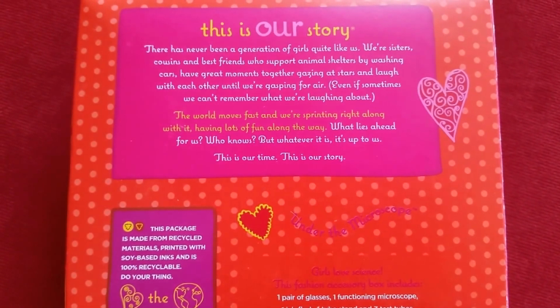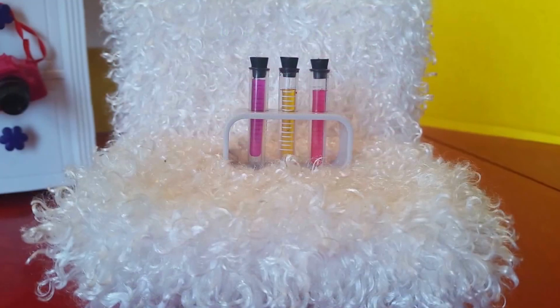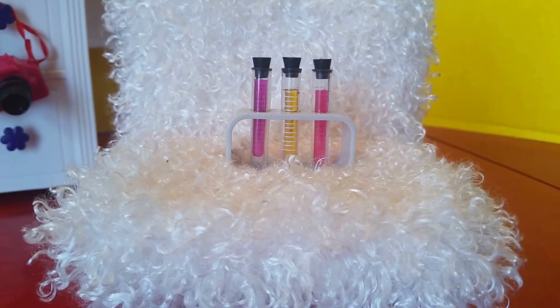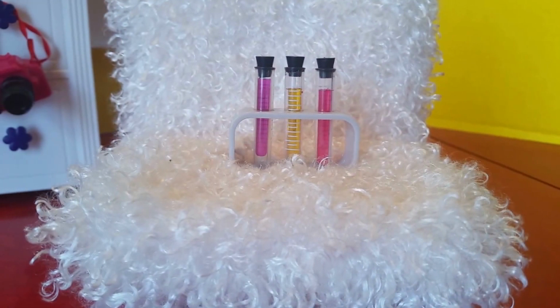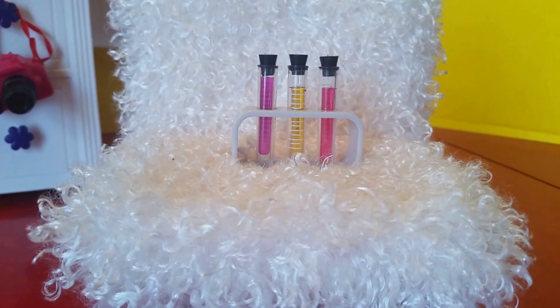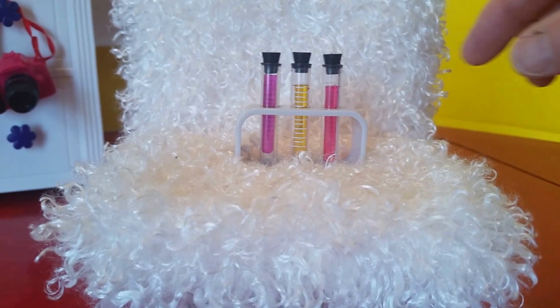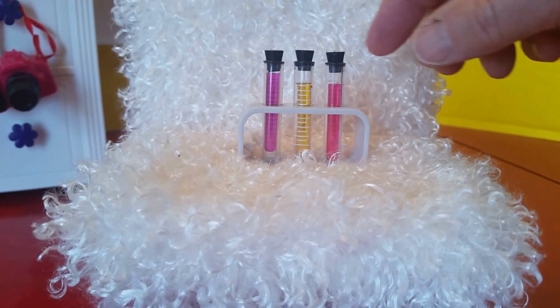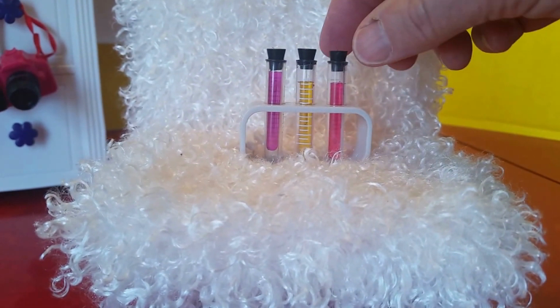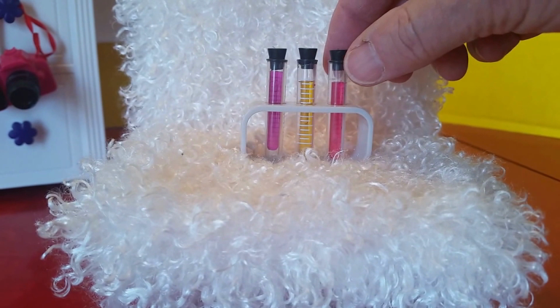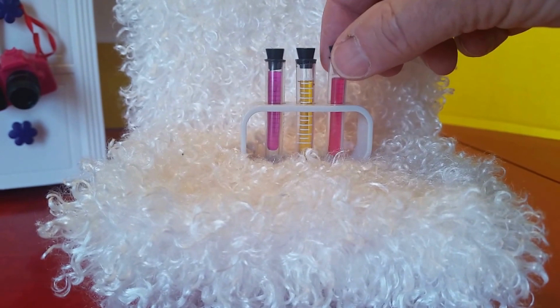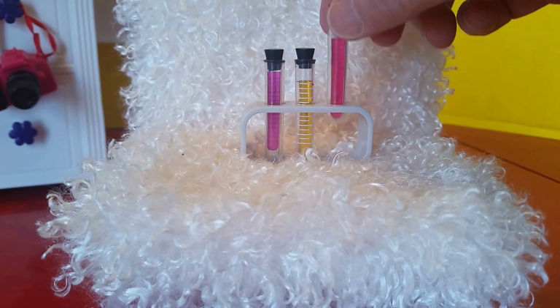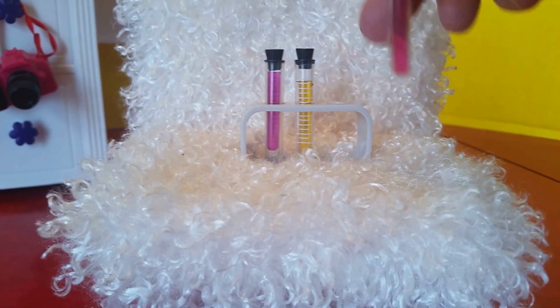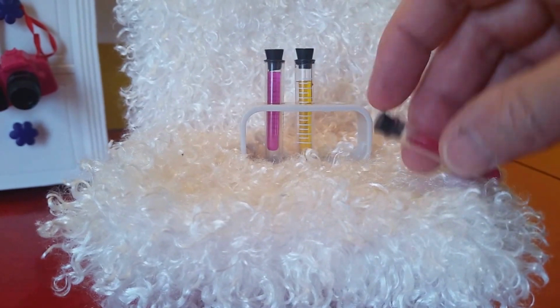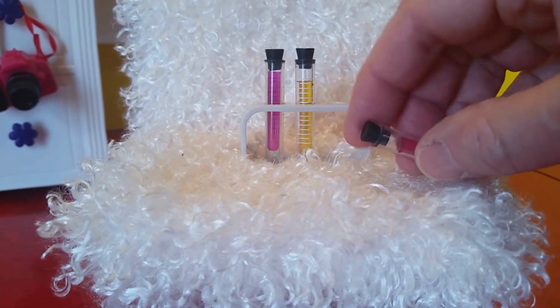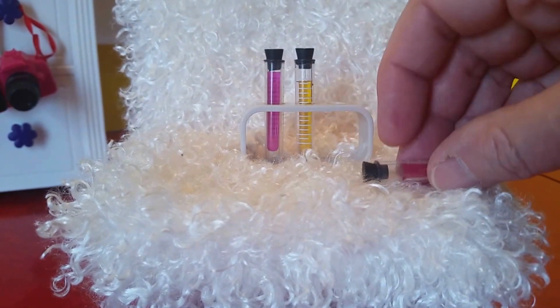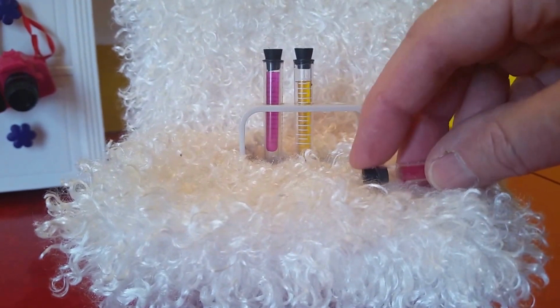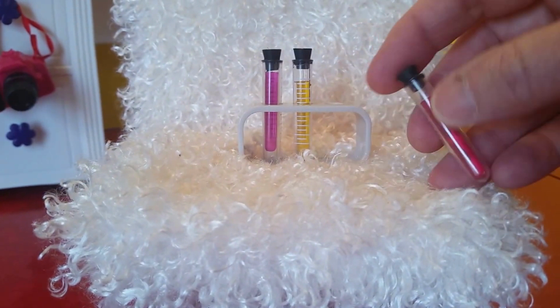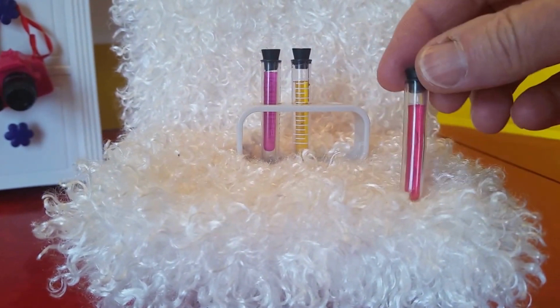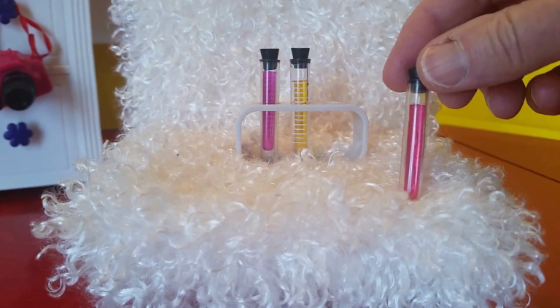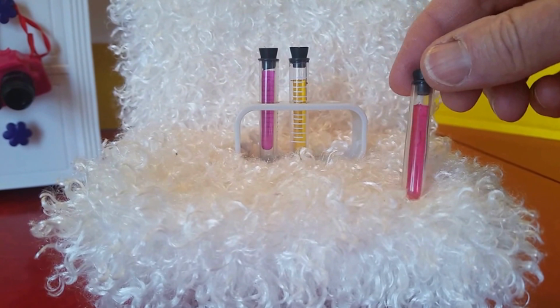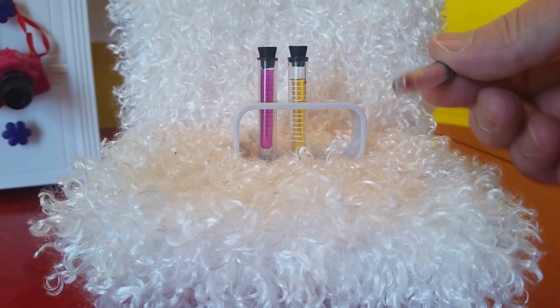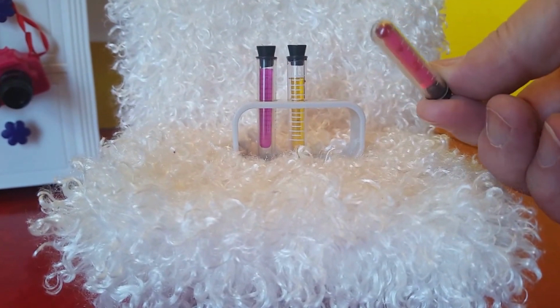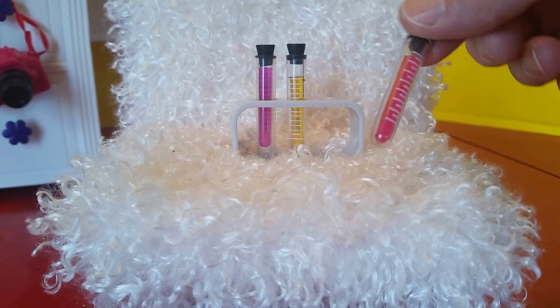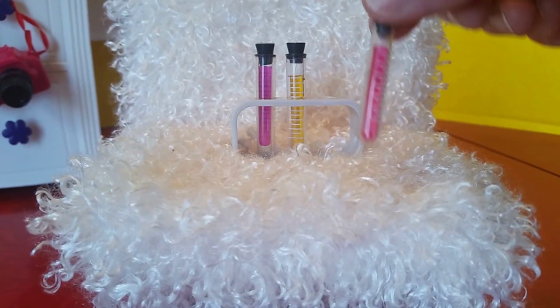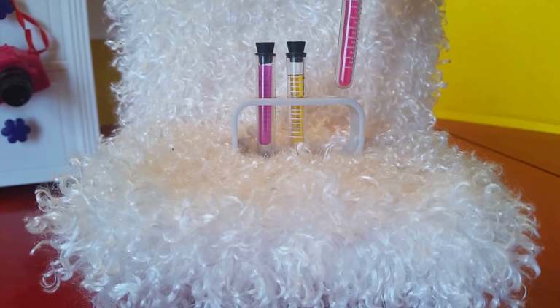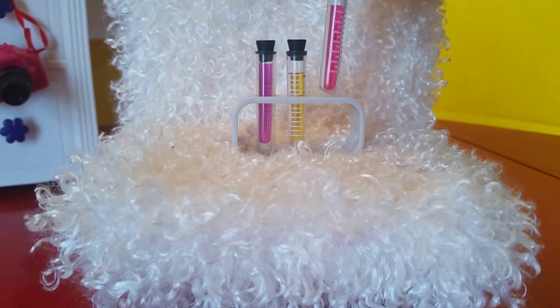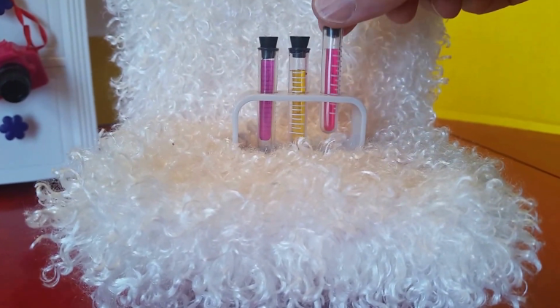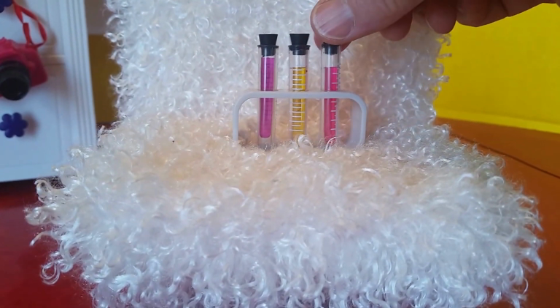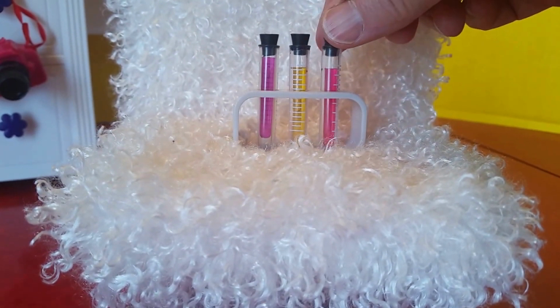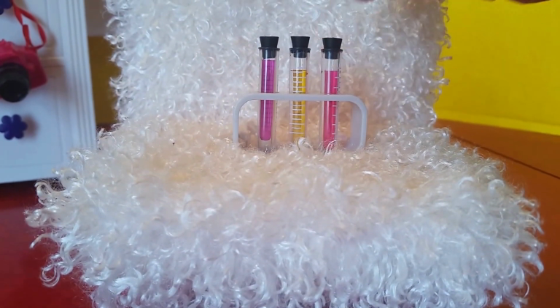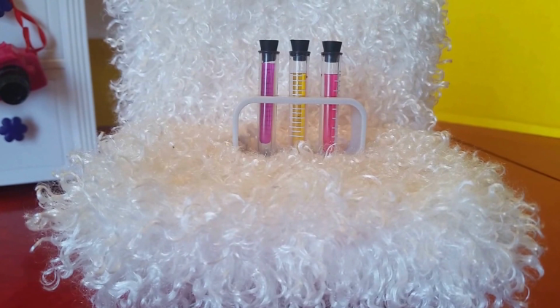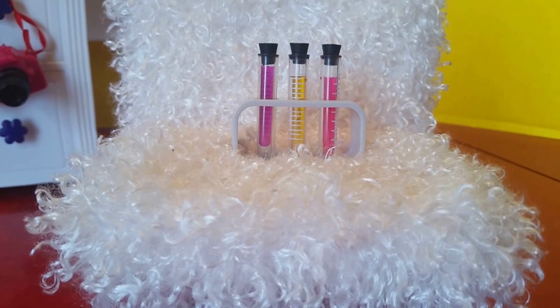Here are the three test tubes. They come in the stand and they do have pretend stoppers. They don't come off and the material in there is solid — it's not a liquid. So we have a pink, a dark pink, and a yellow.